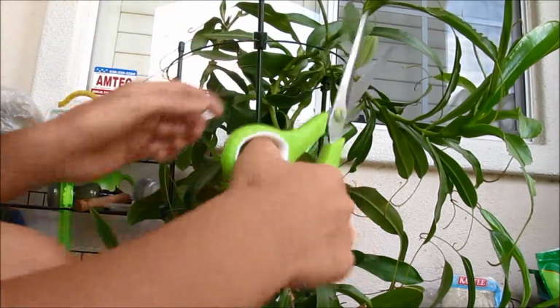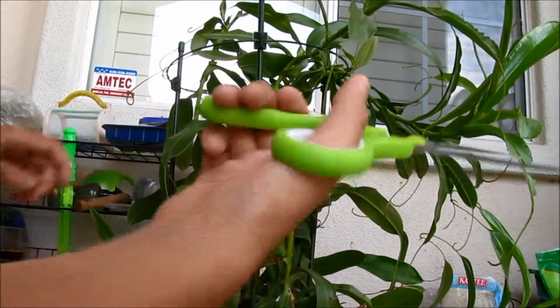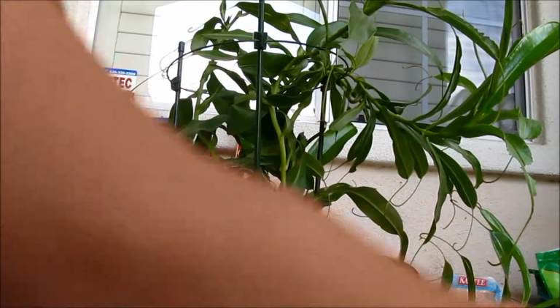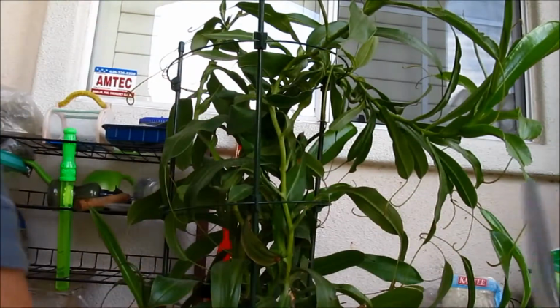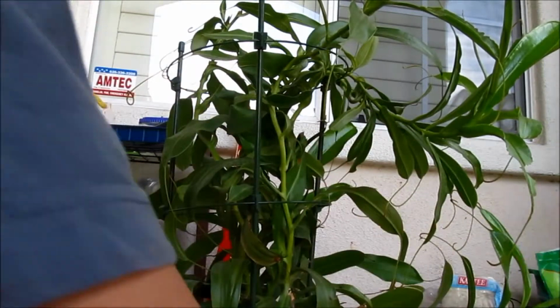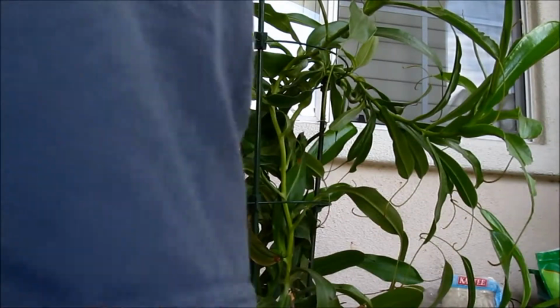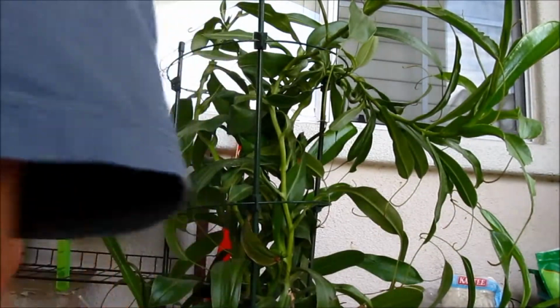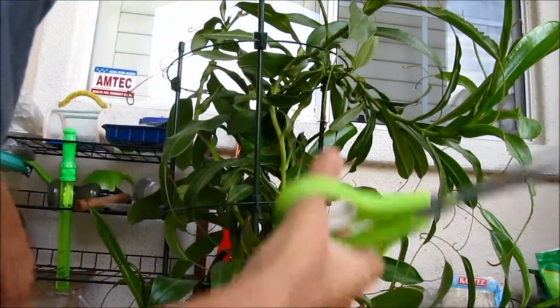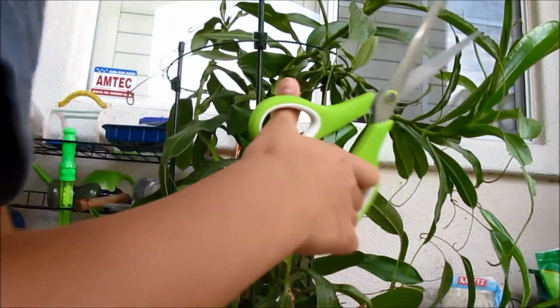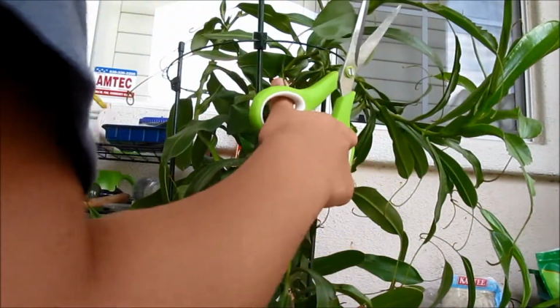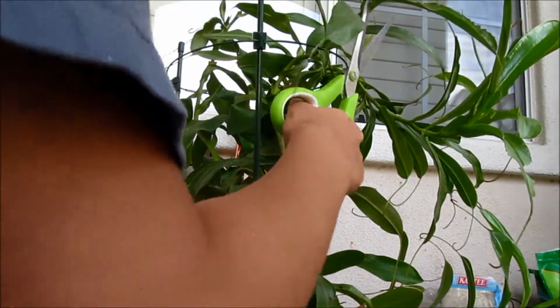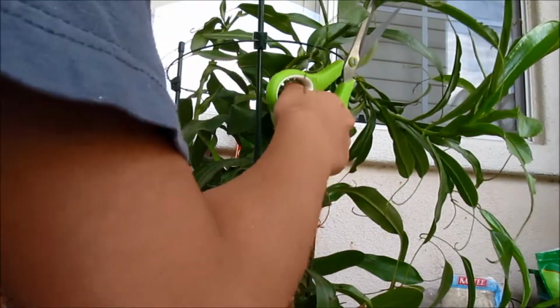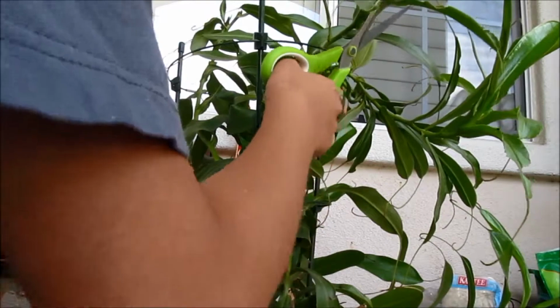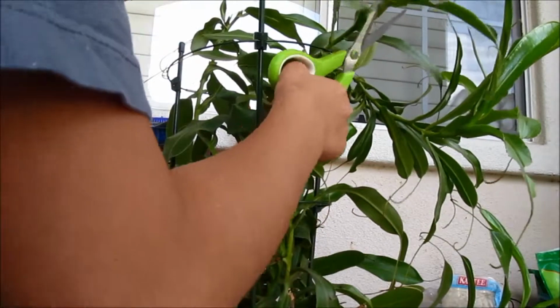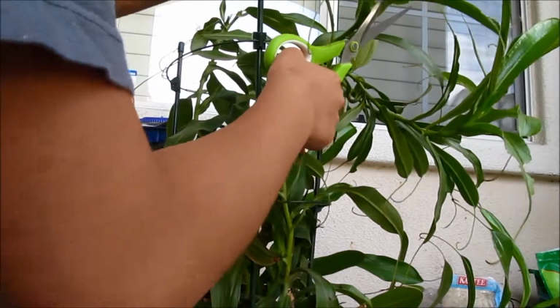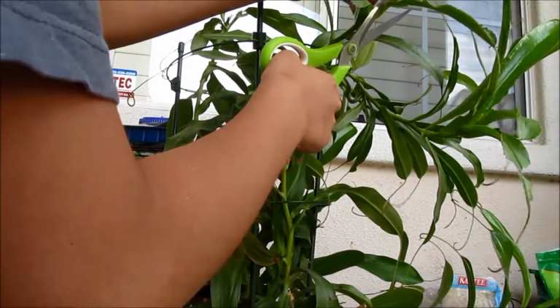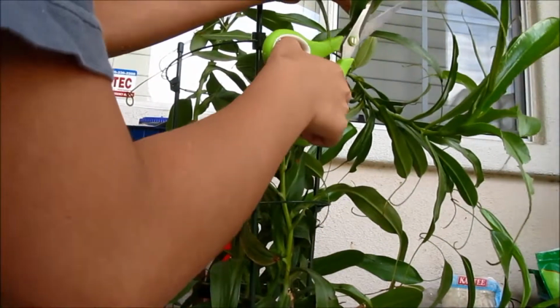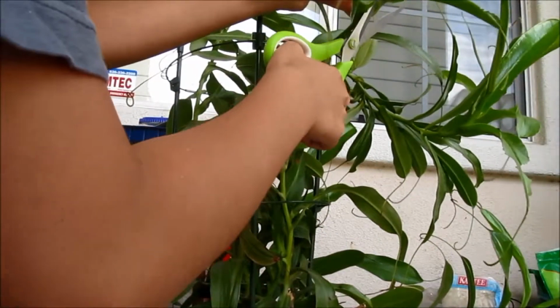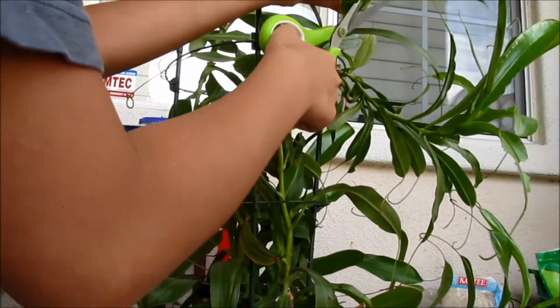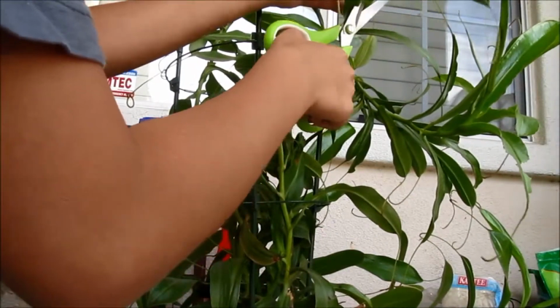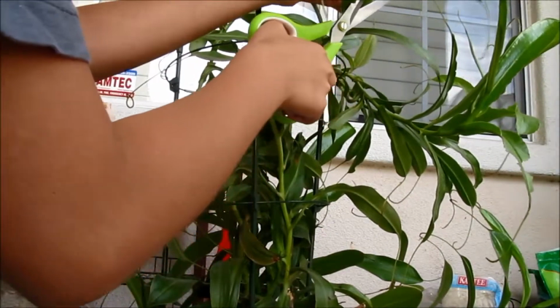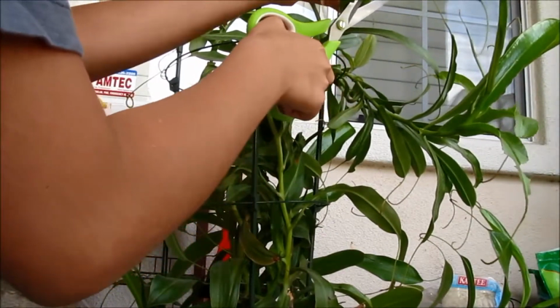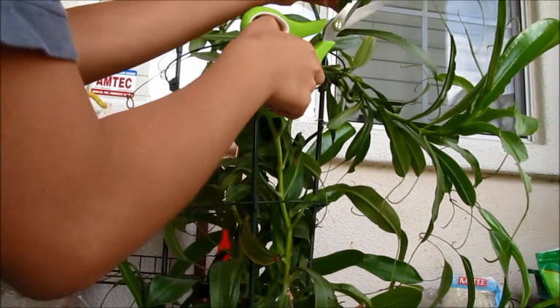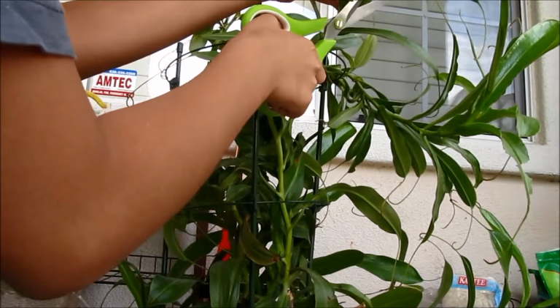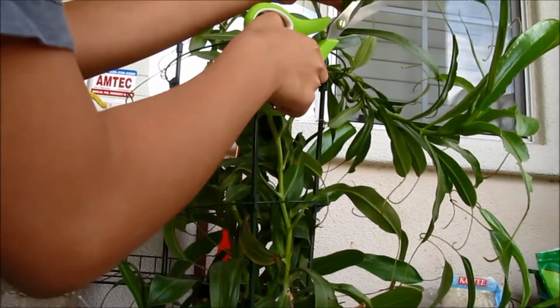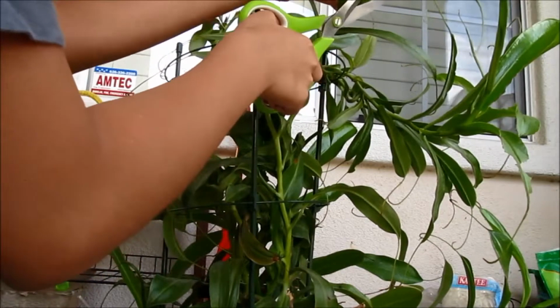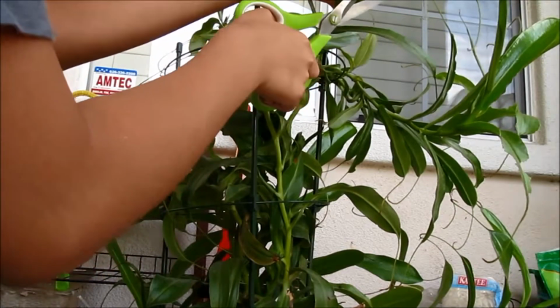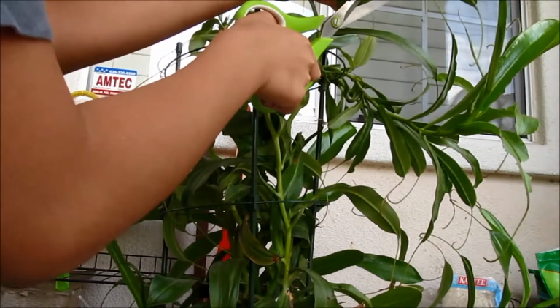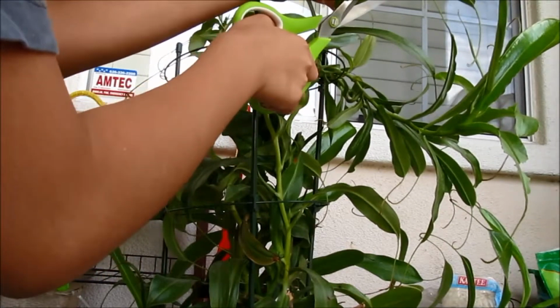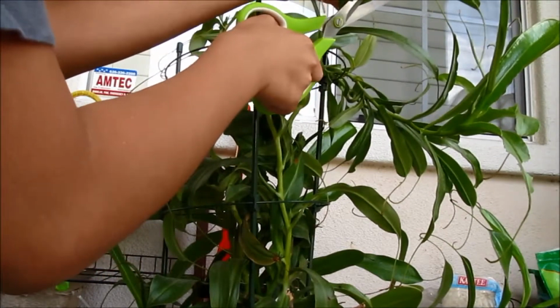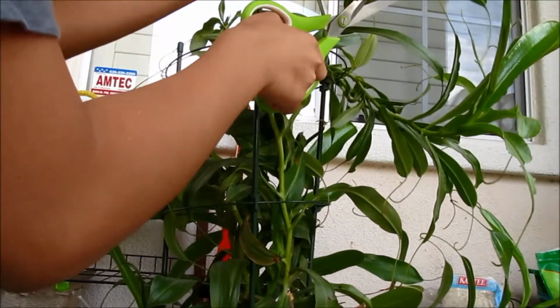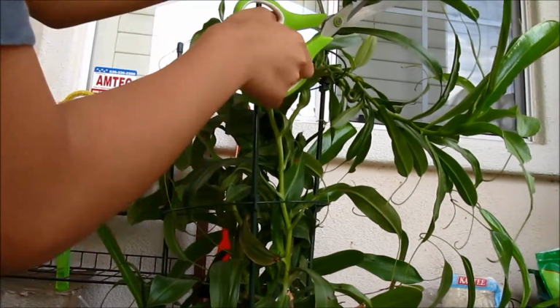You first need a scissor or a pocket knife. I'd recommend the scissor because it's more sharp. All you have to do is face the scissor — it's slanted. And then all you have to do is press really, really hard.